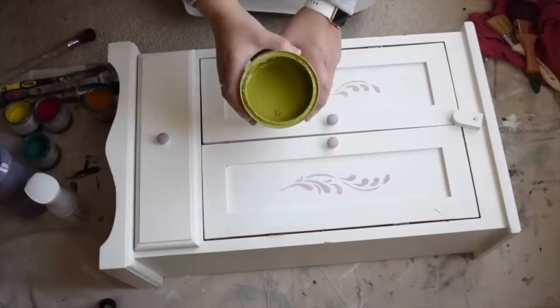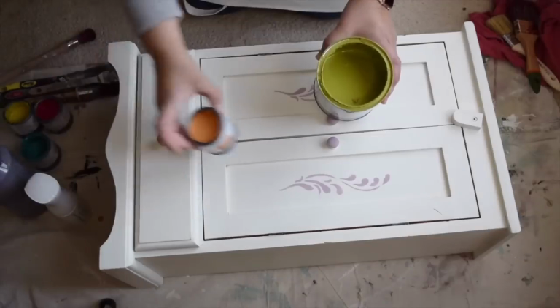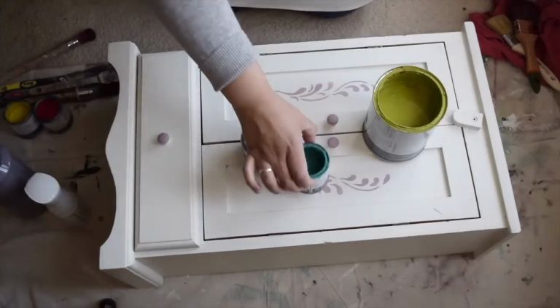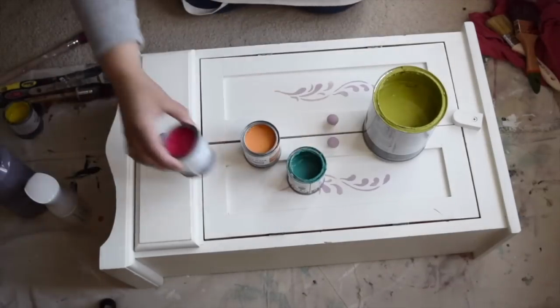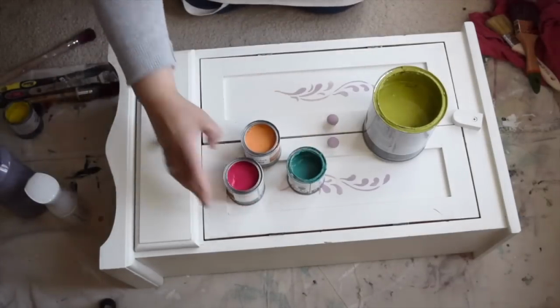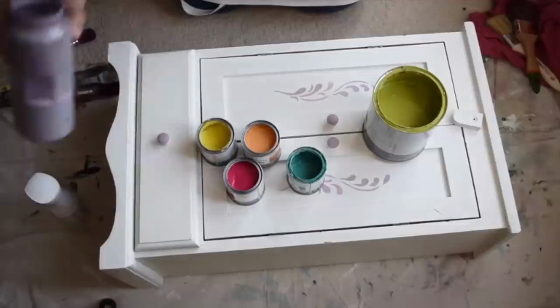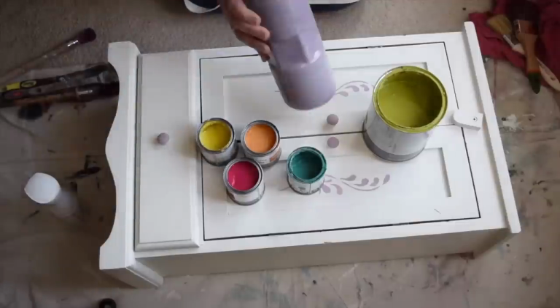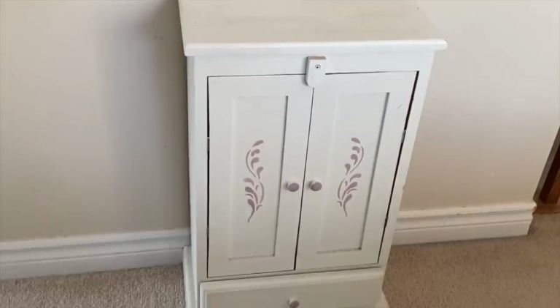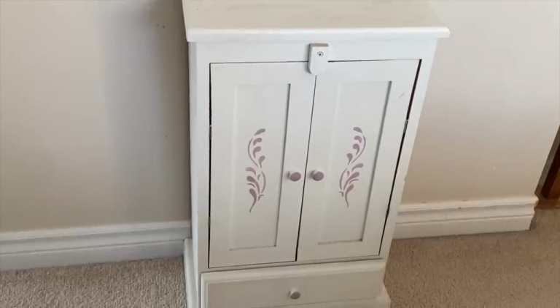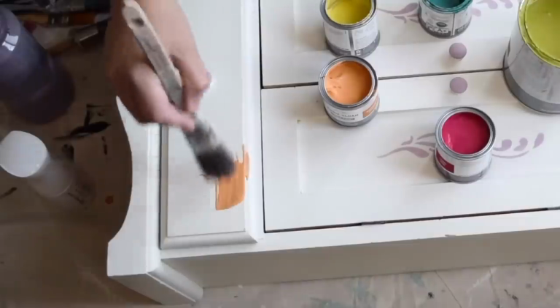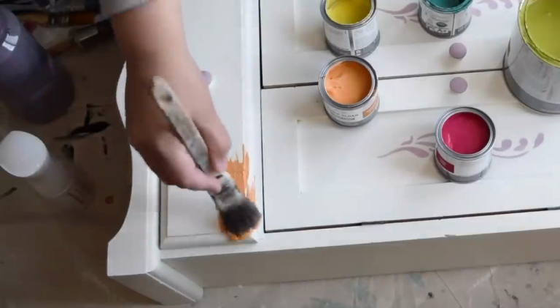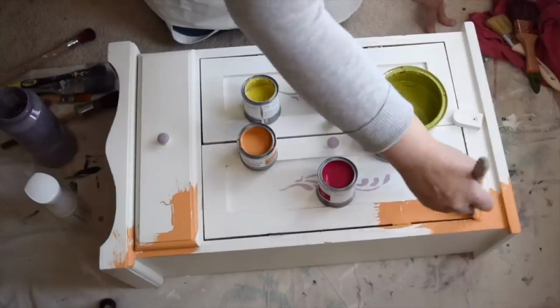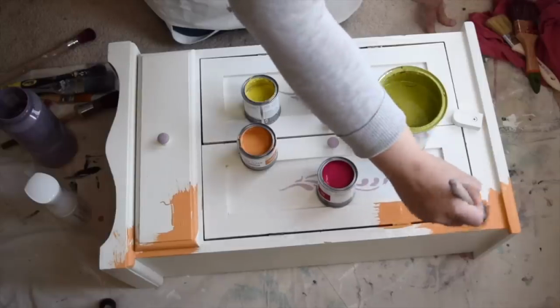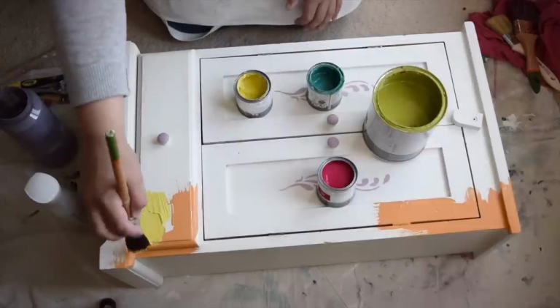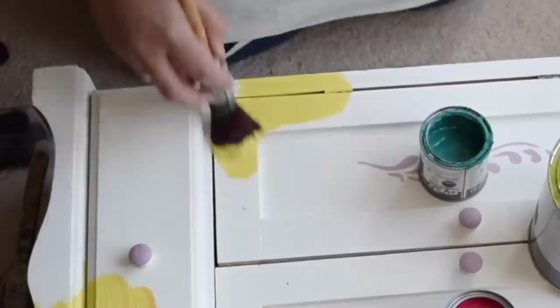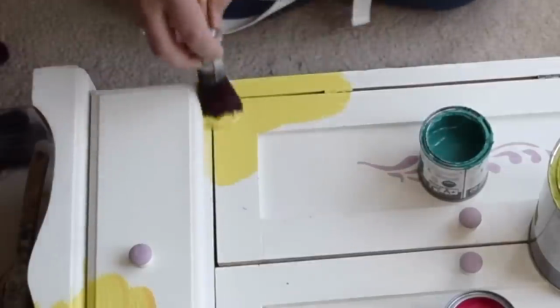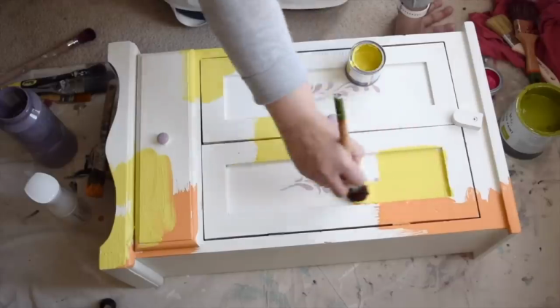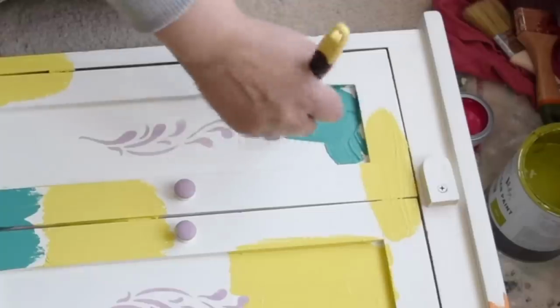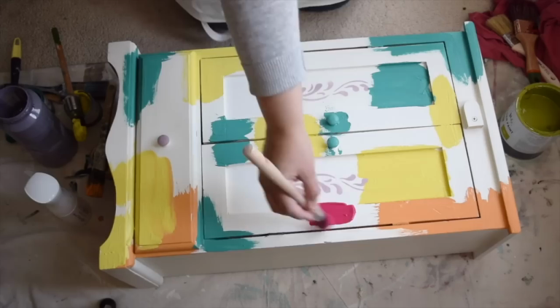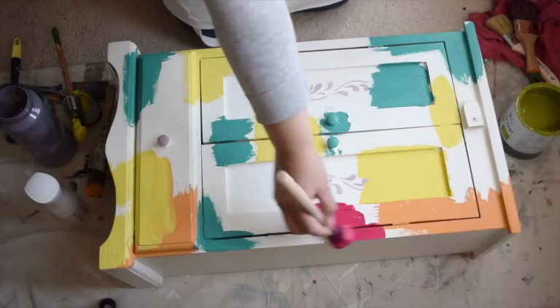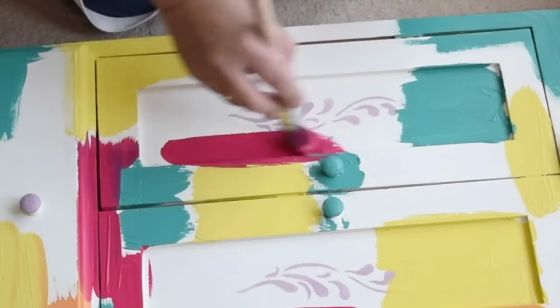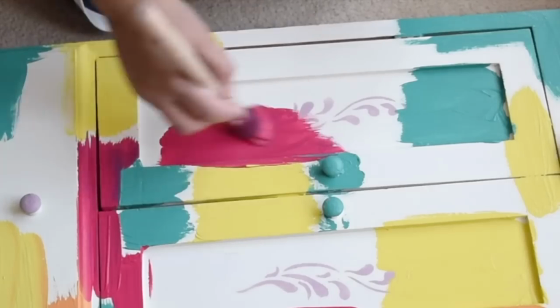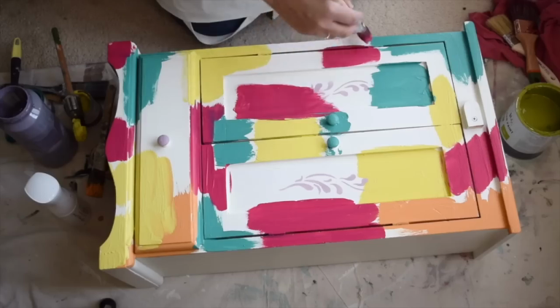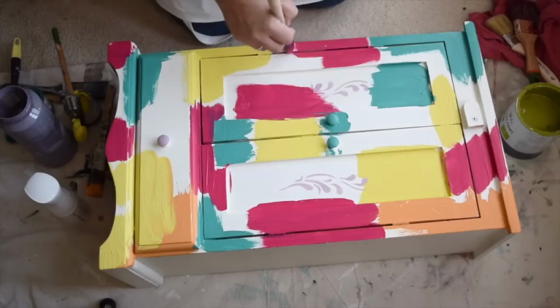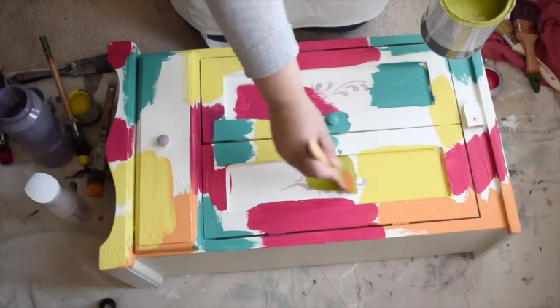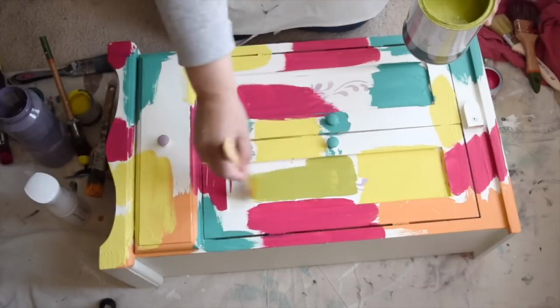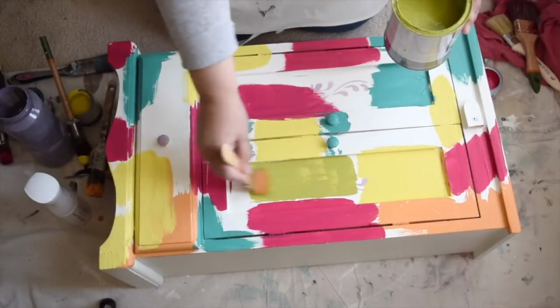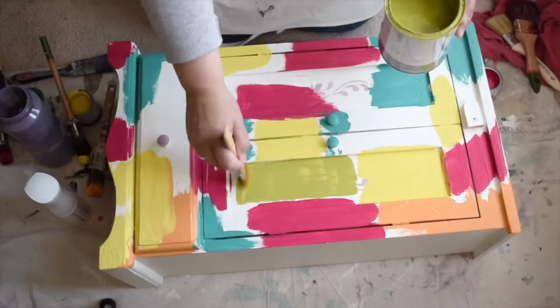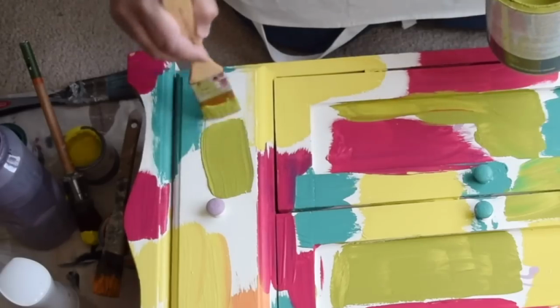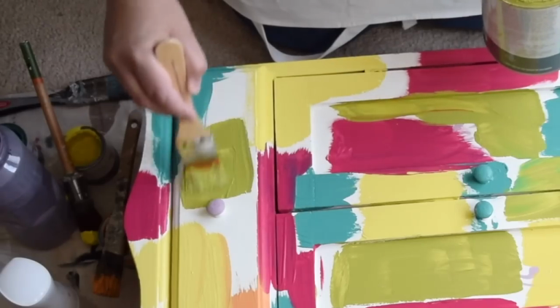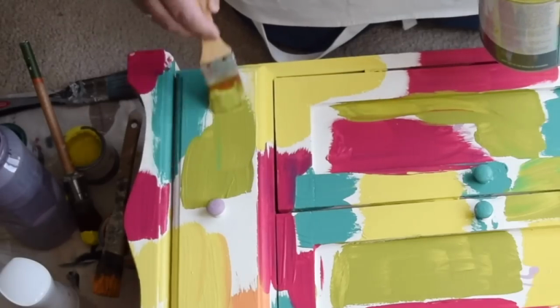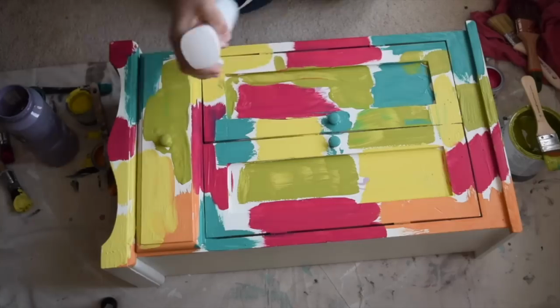Grab the brightest paints you have and use them to create a one-of-a-kind piece. I've gone ahead and given it a good cleaning. I'm using chalk paint because I know it will adhere to whatever paint is already on this piece. Just putting on blocks of paint where I think I'd like that color to be when I'm done.